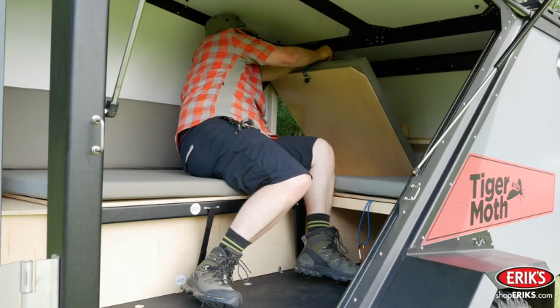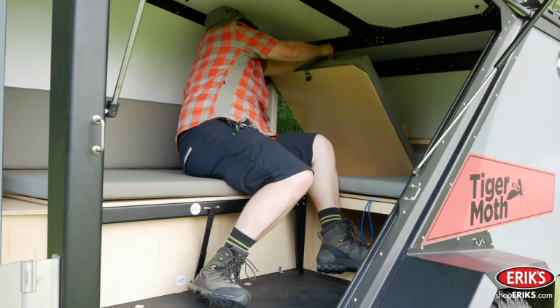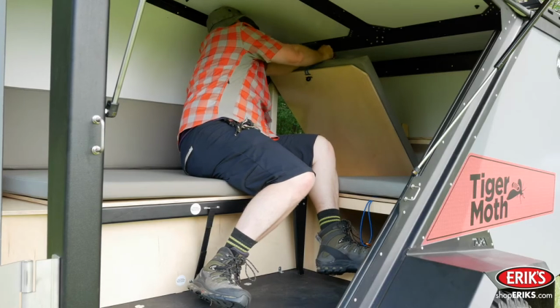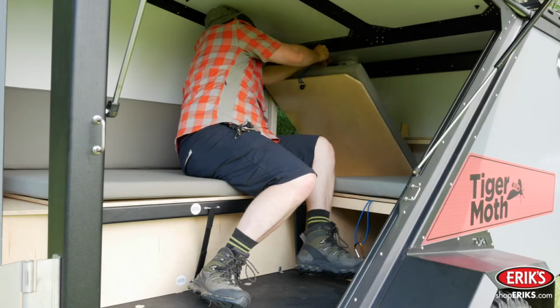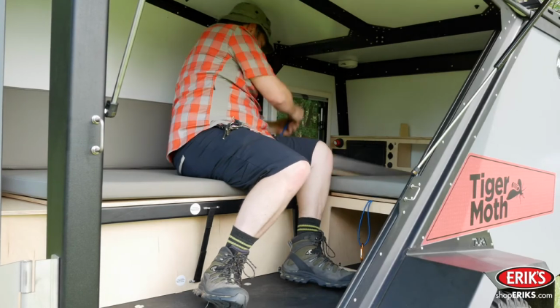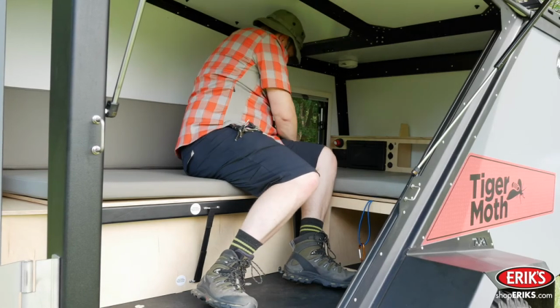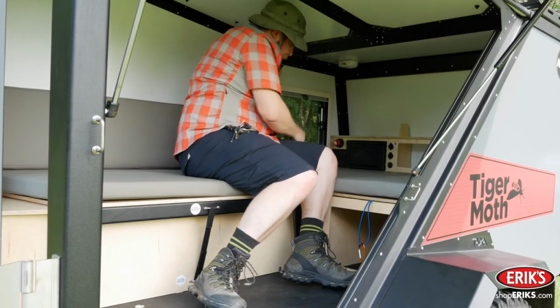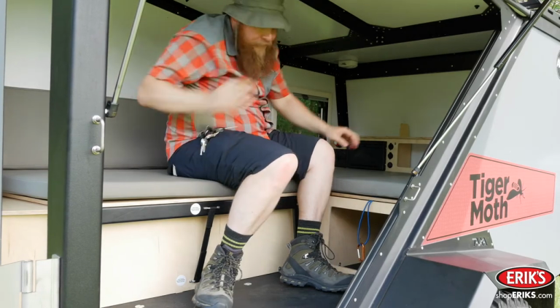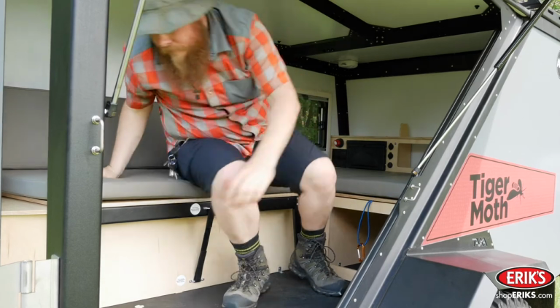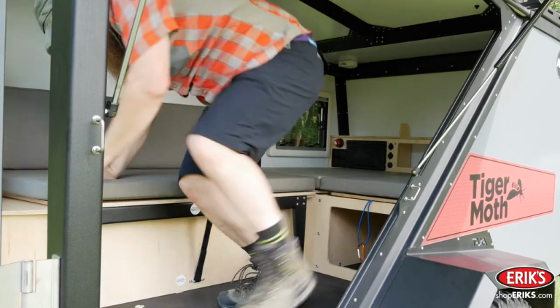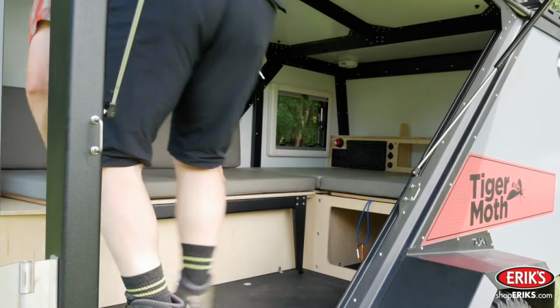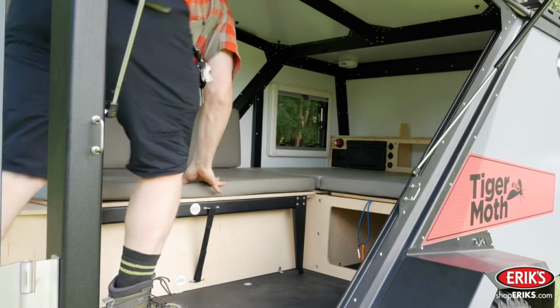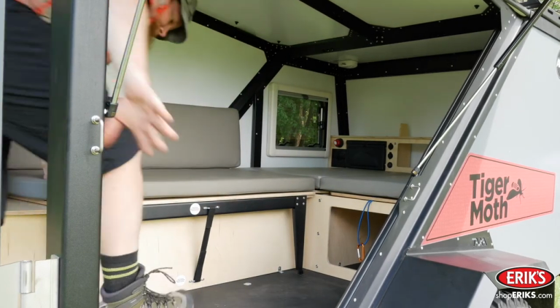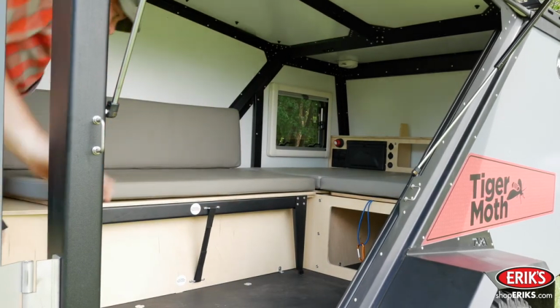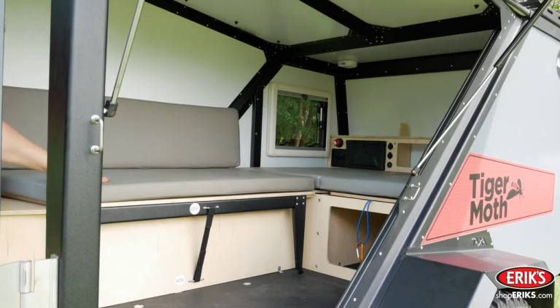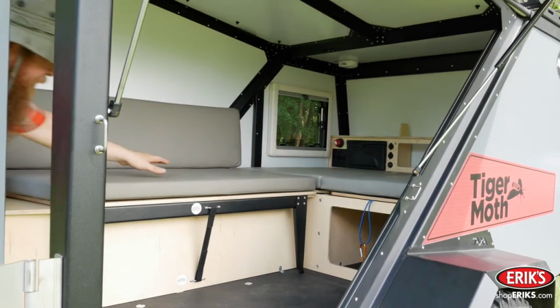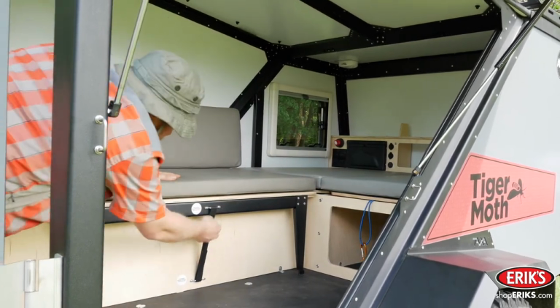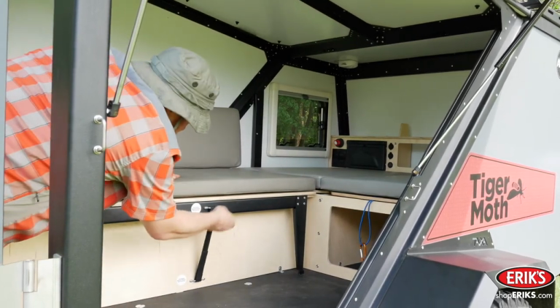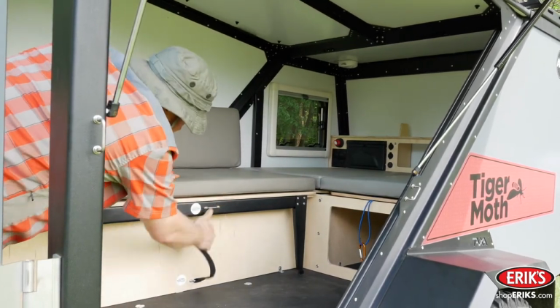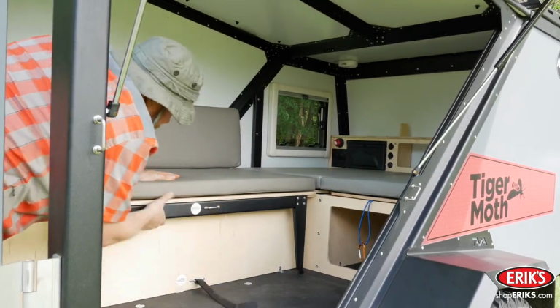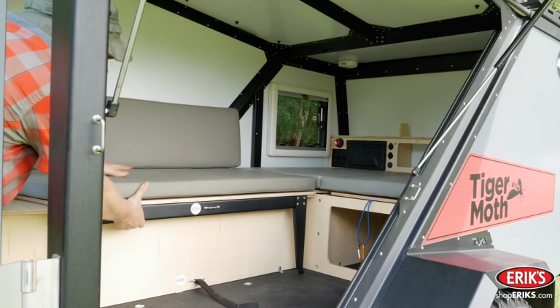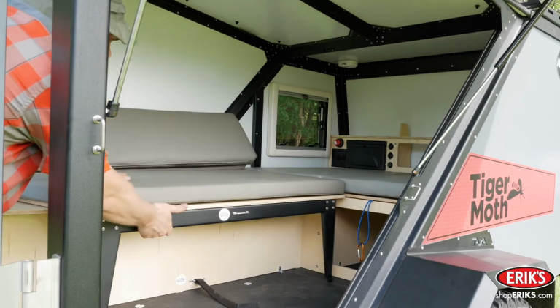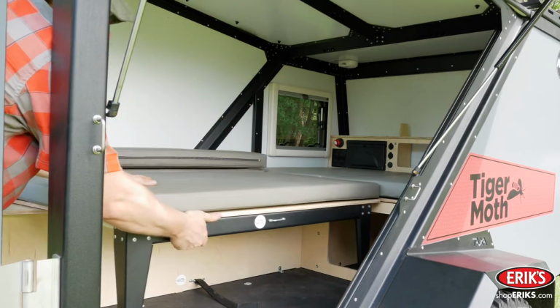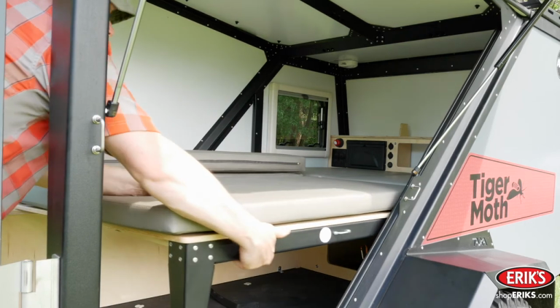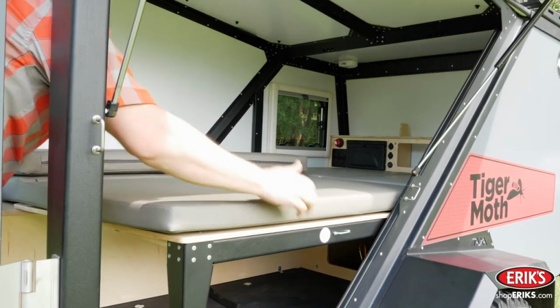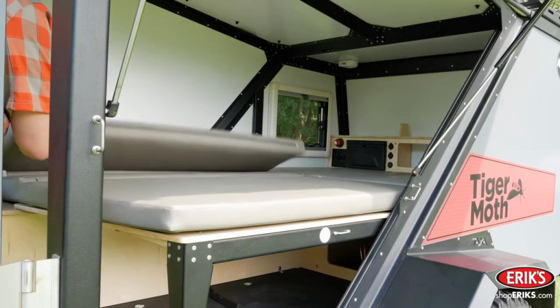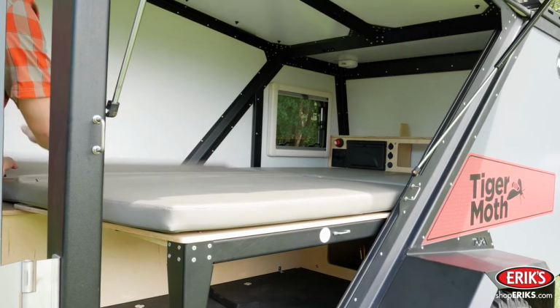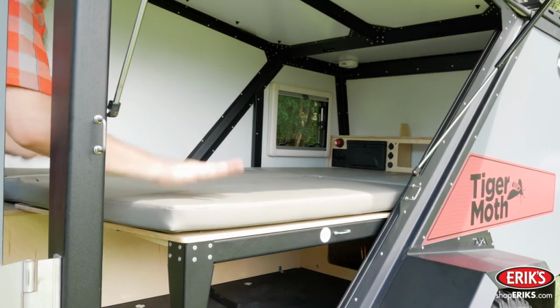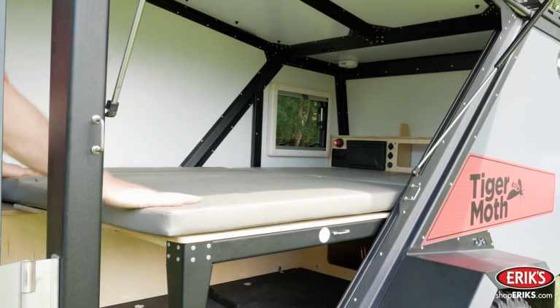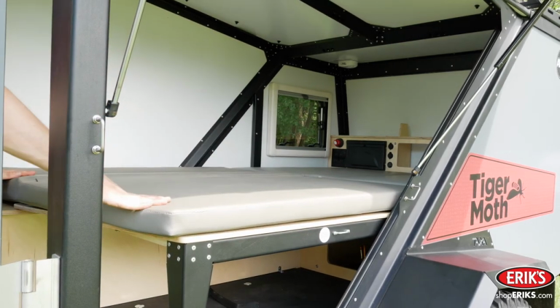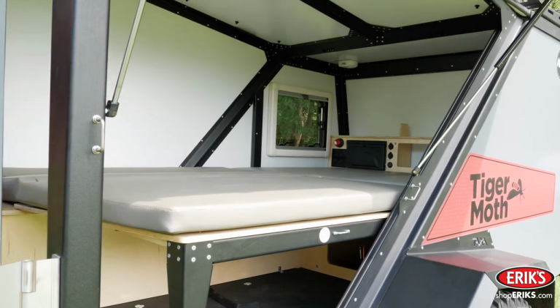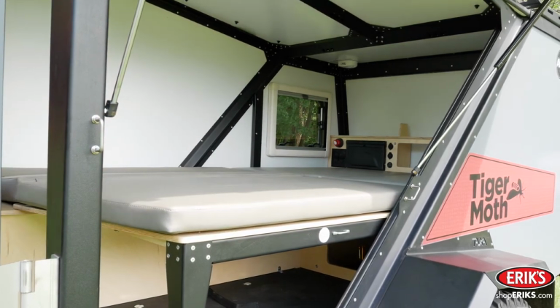To set up the bed in the Tiger Moth trailer, close all of the access hatches if they're open. Remove the safety strap and slide the bed forward. Flip the backrest cushion back, then flip the backrest cushion to lay flat.